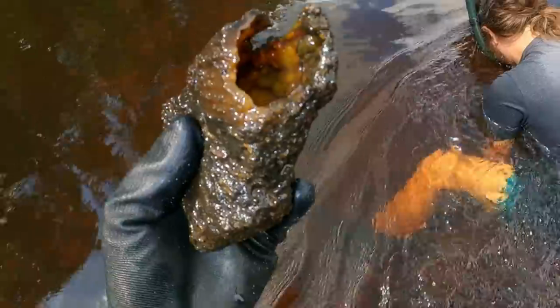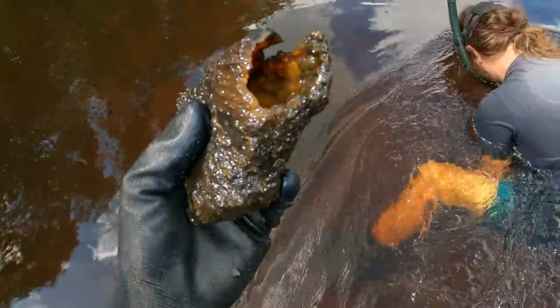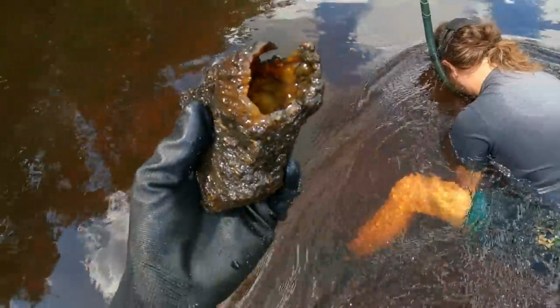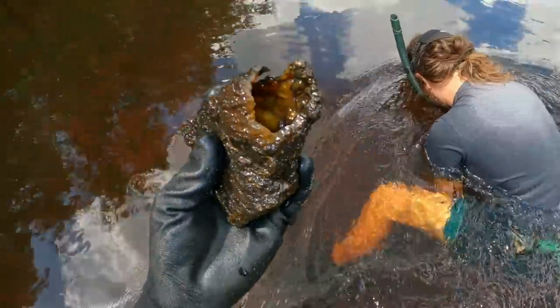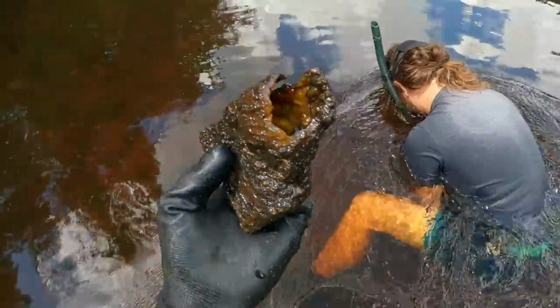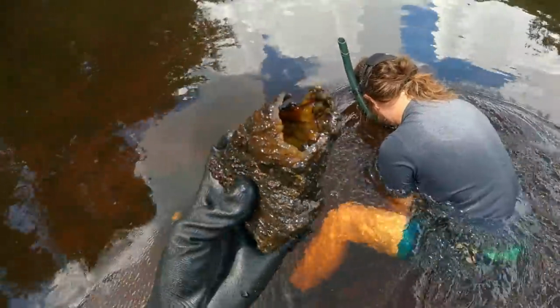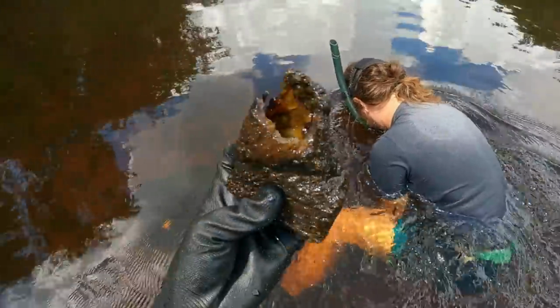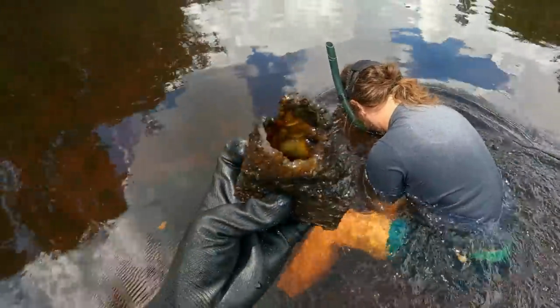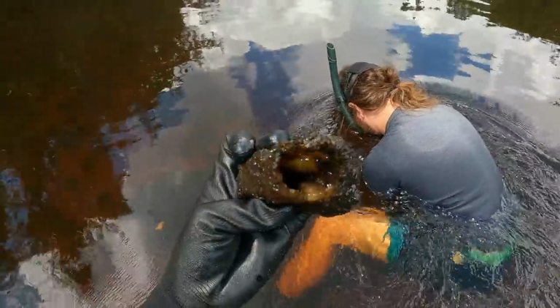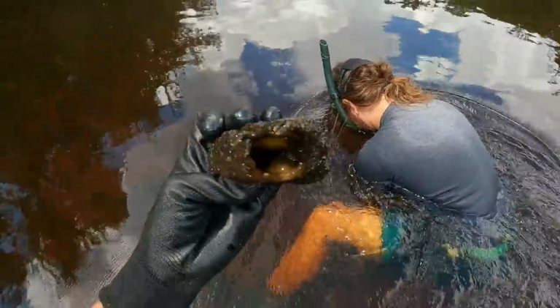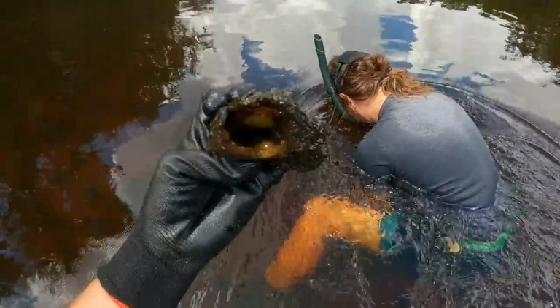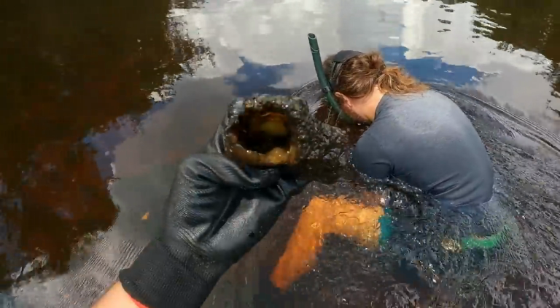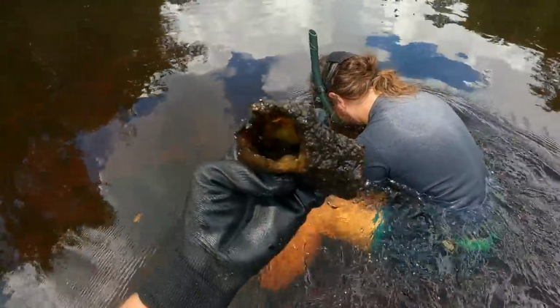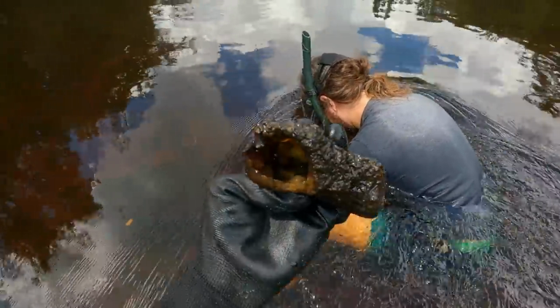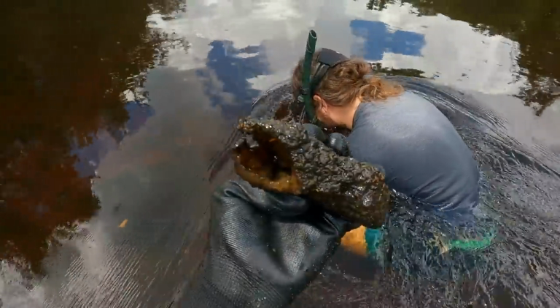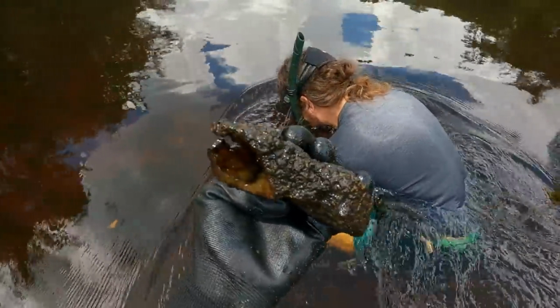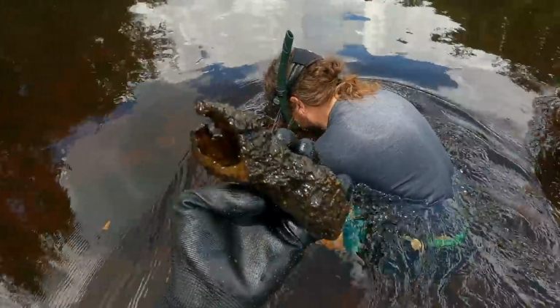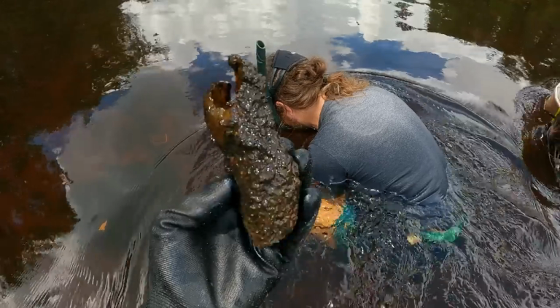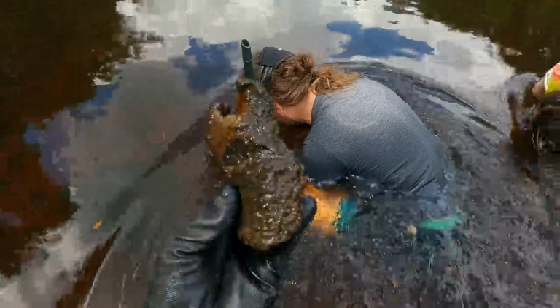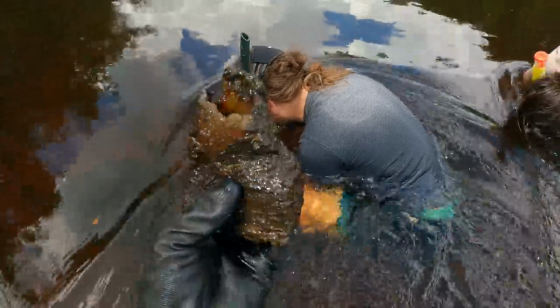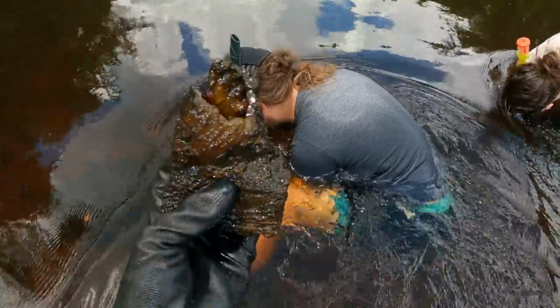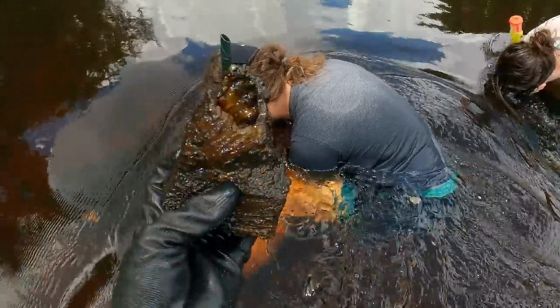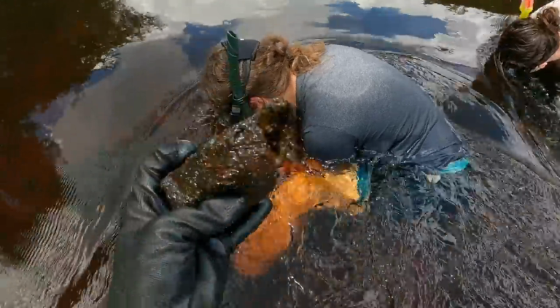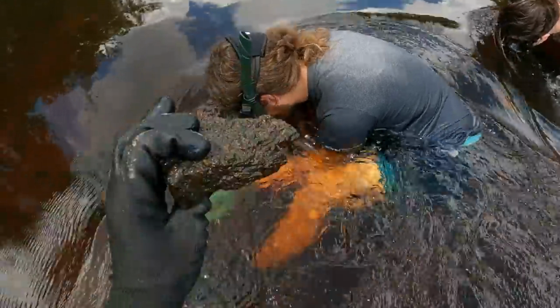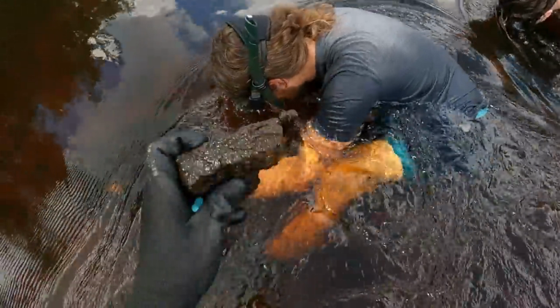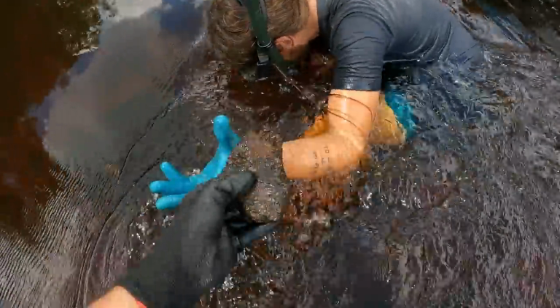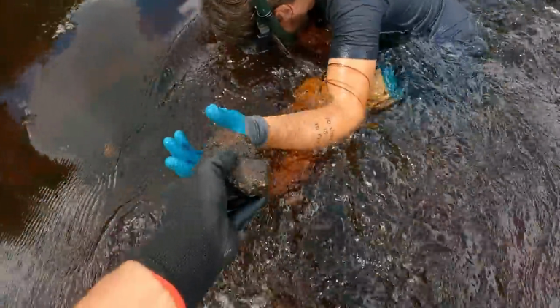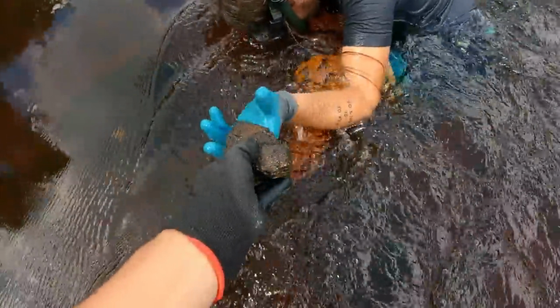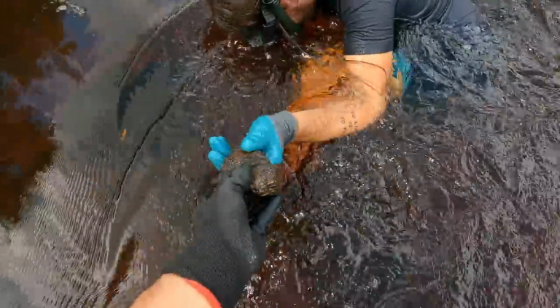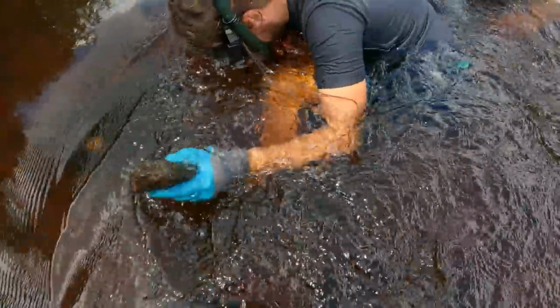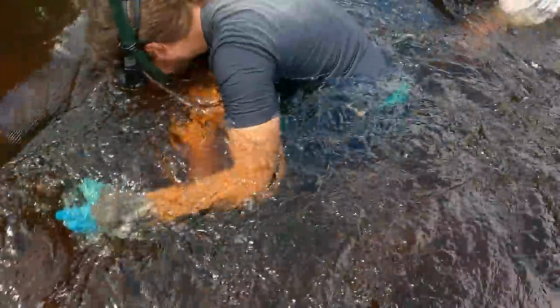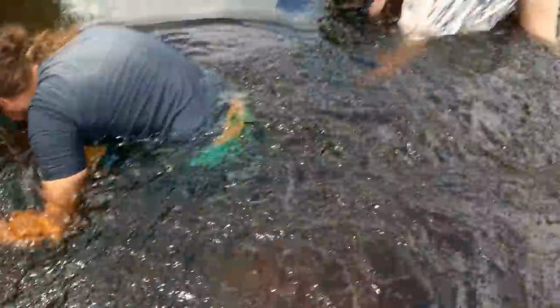Kyle got this one here — good job, Kyle. You got the first really nice looking geode, man. Sweet, brother.